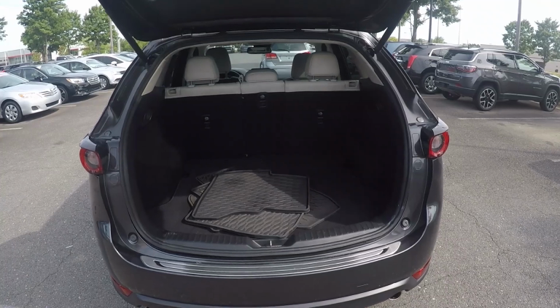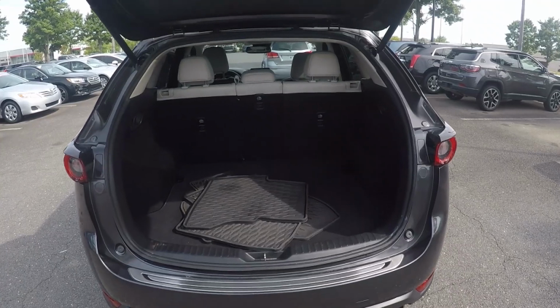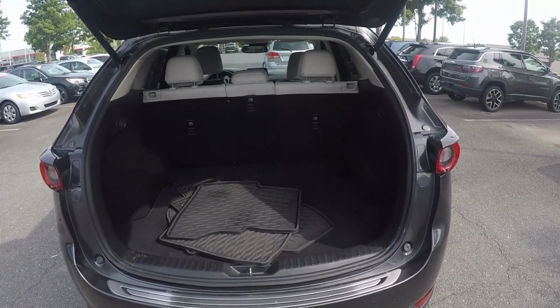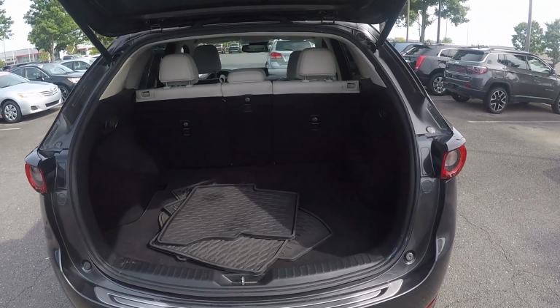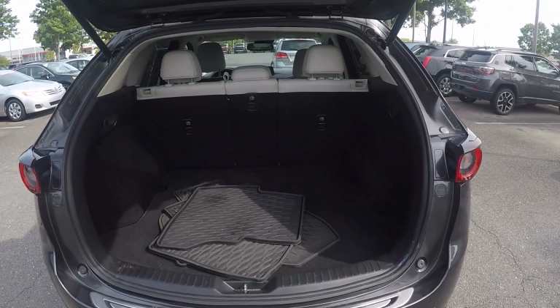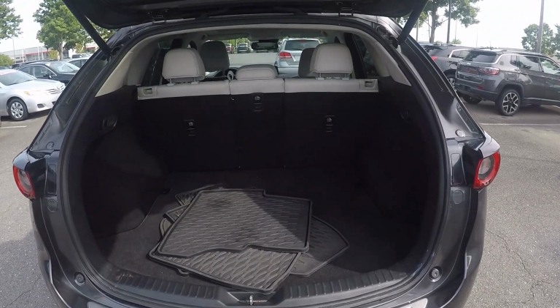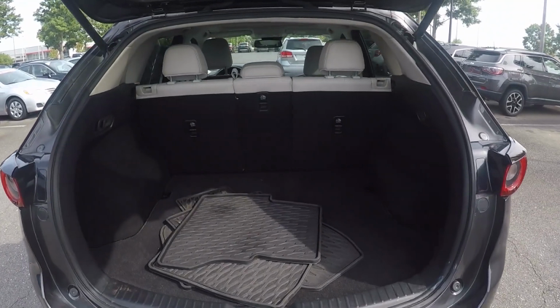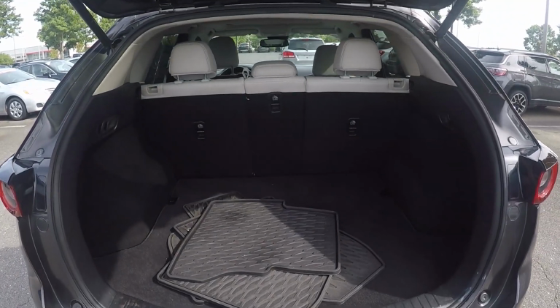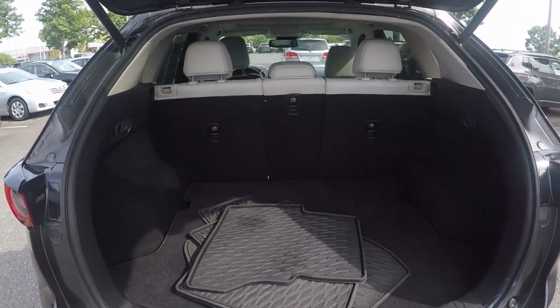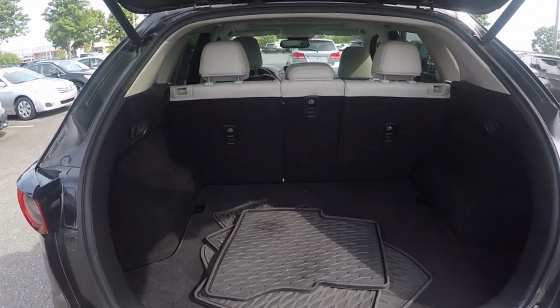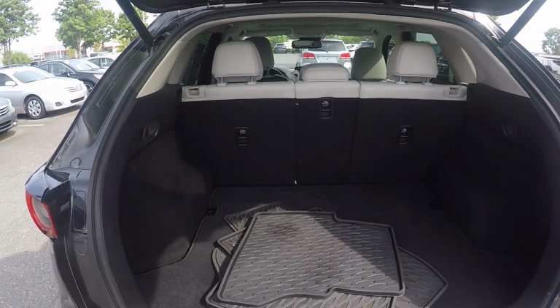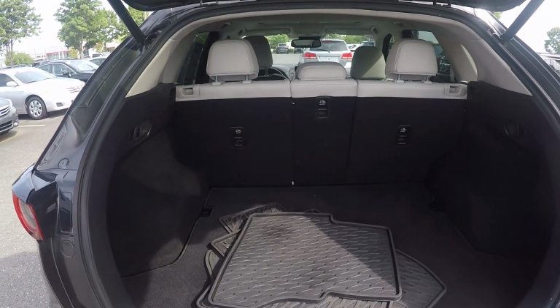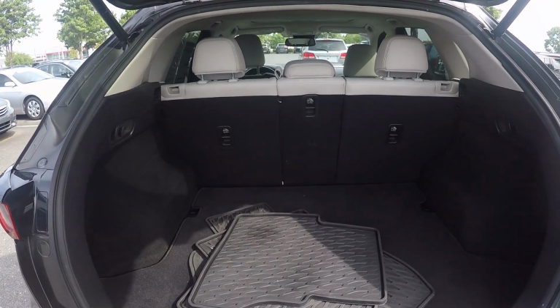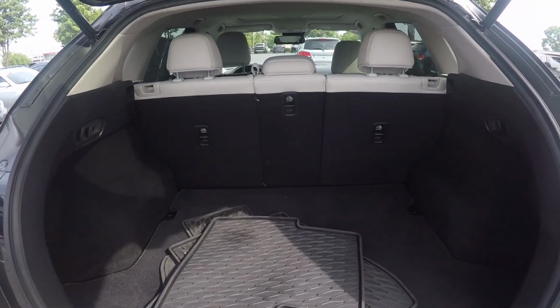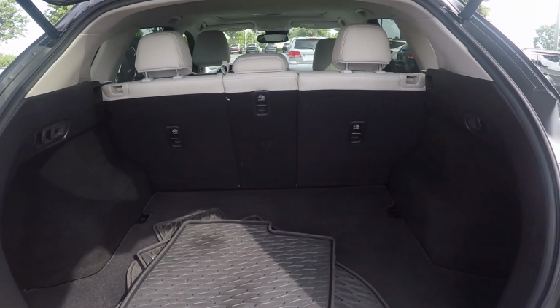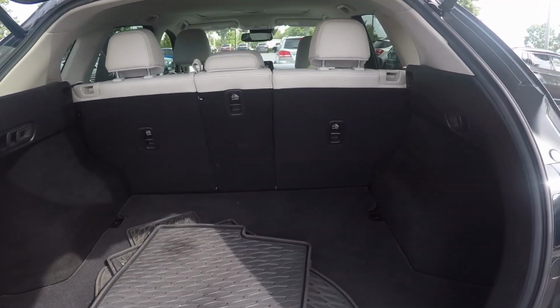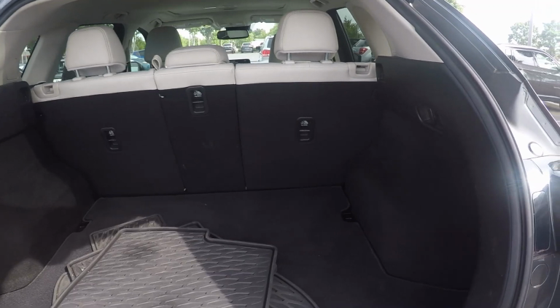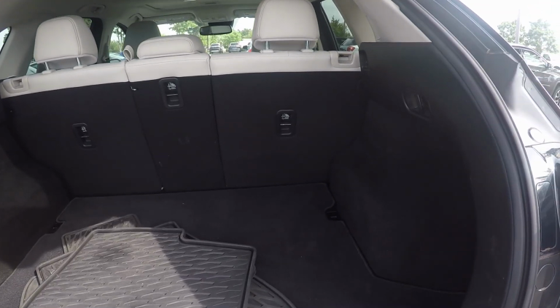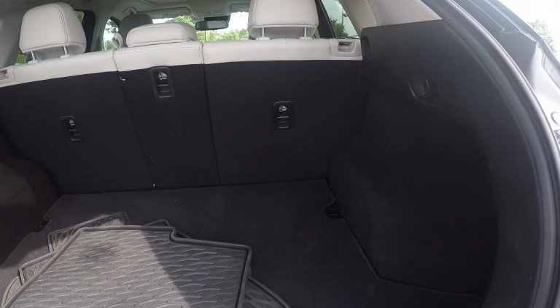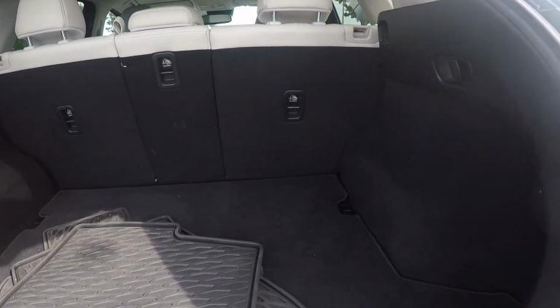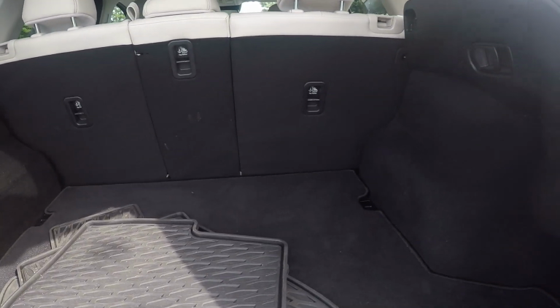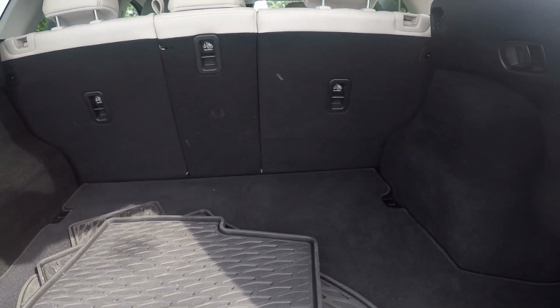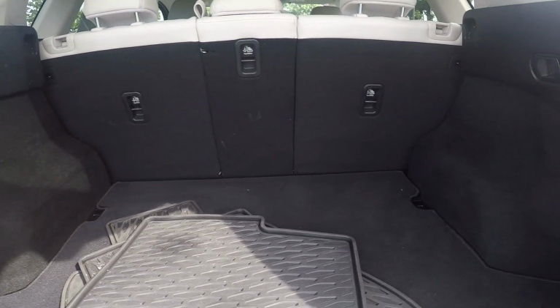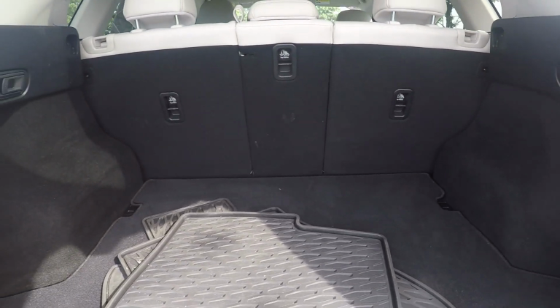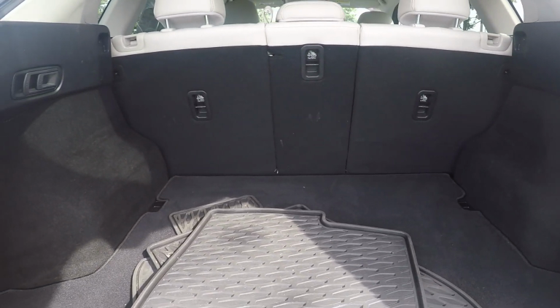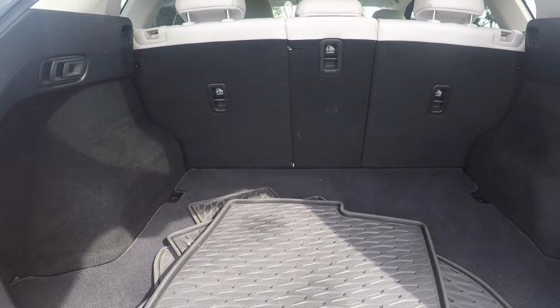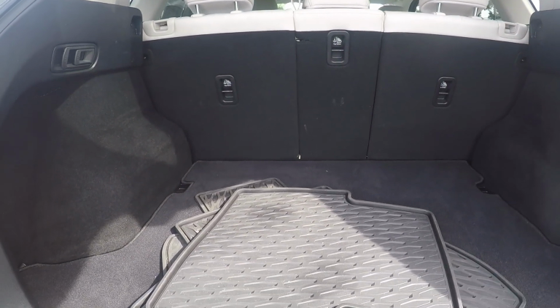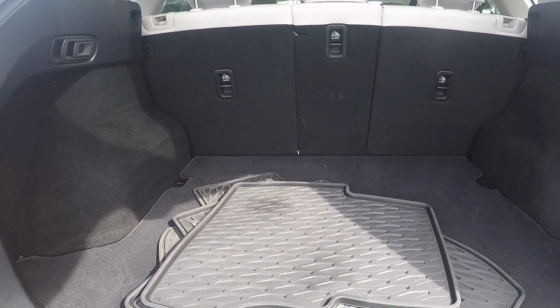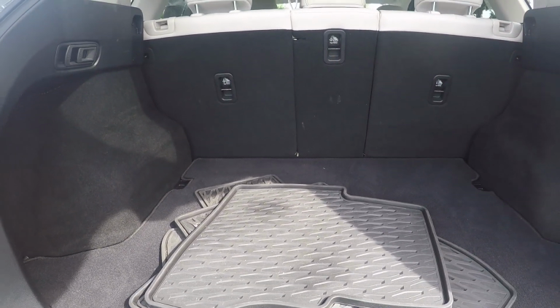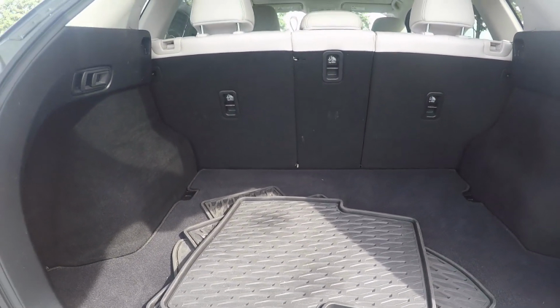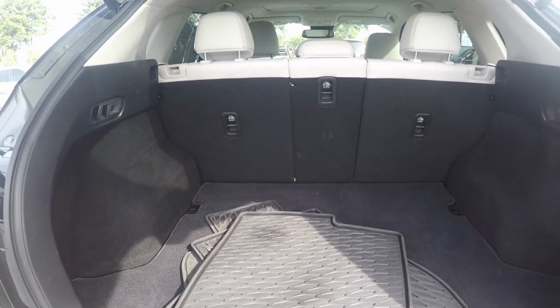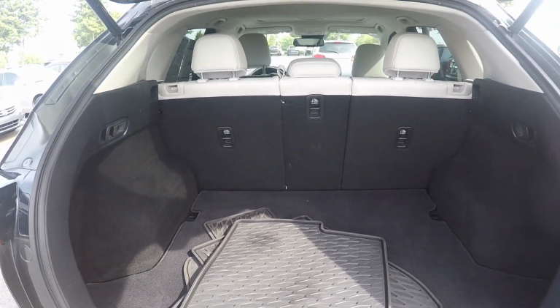Taking a look in the trunk space now, as you can see, we do have the automated door open. Nice bit of storage space here in the back, as well as some weatherproof mats for the vehicle.